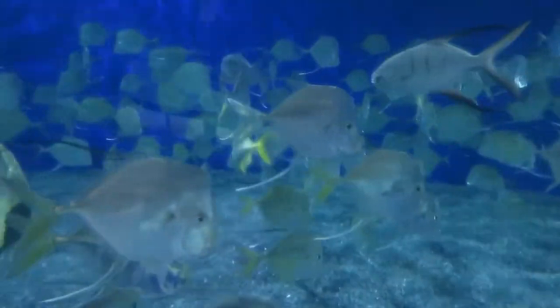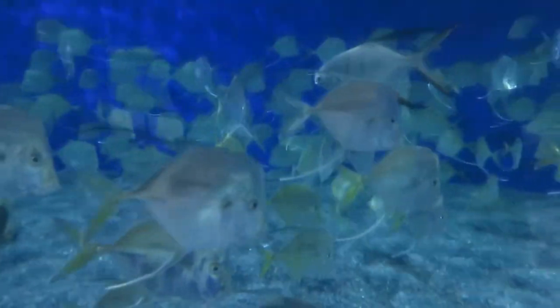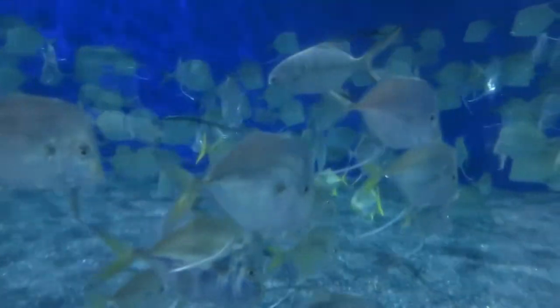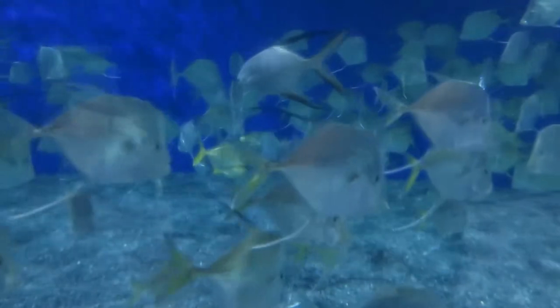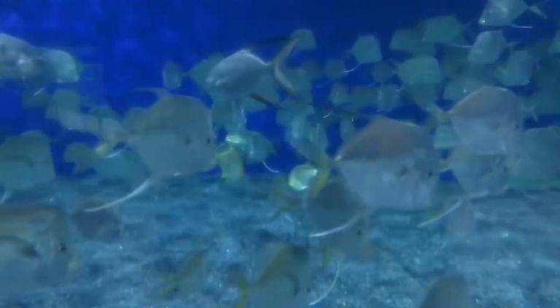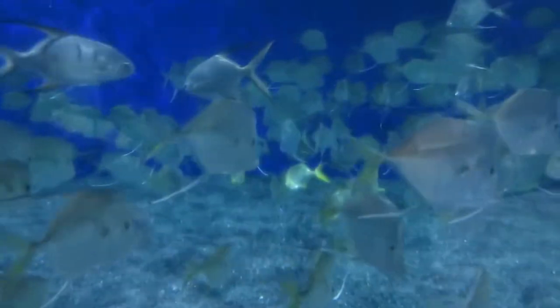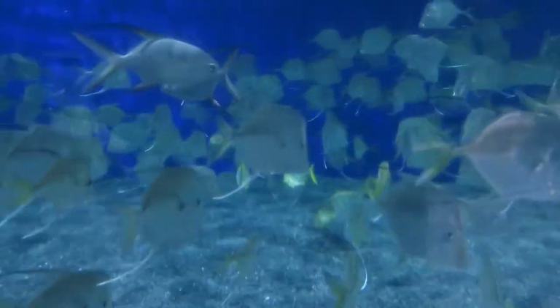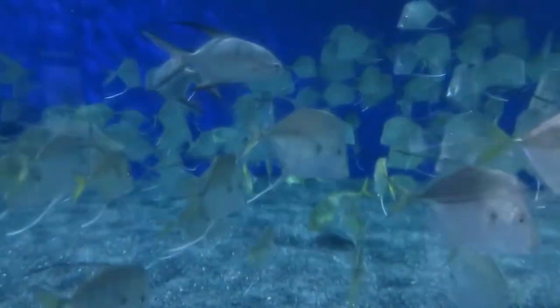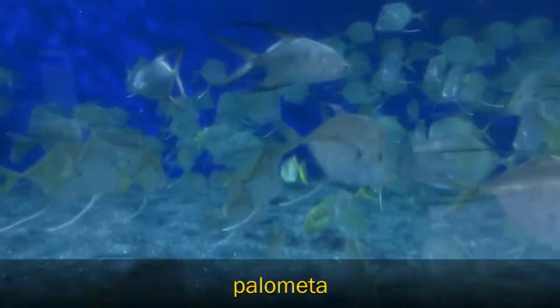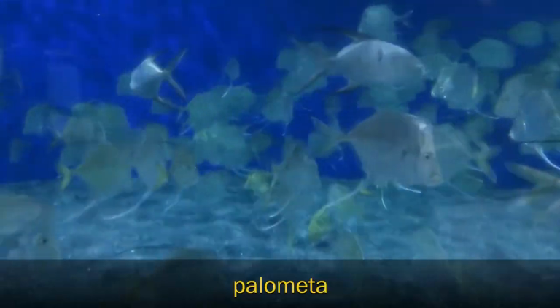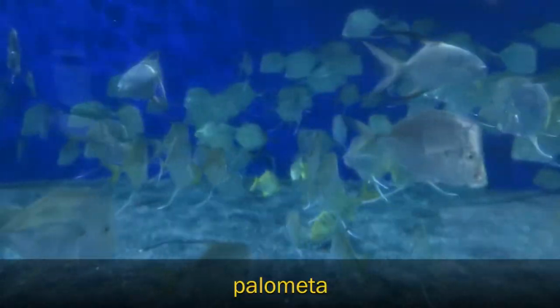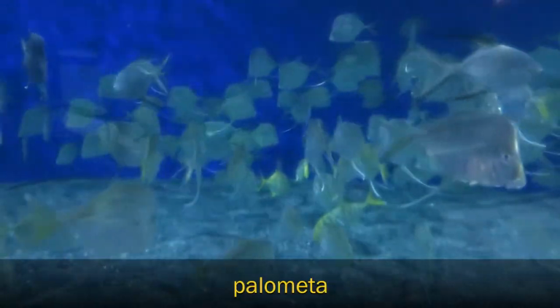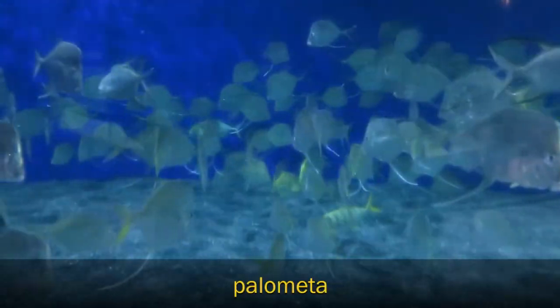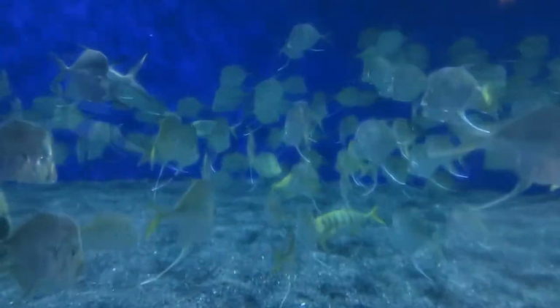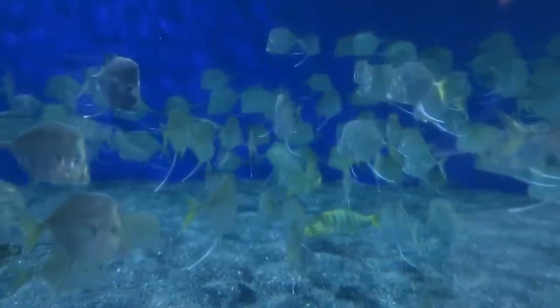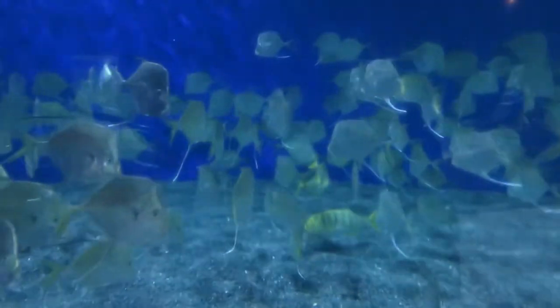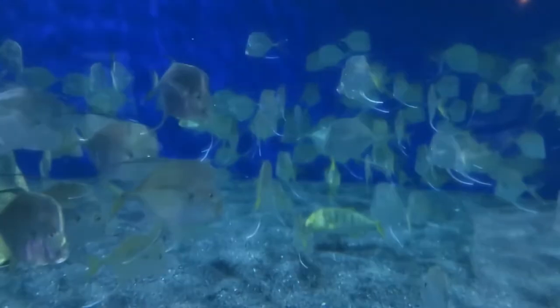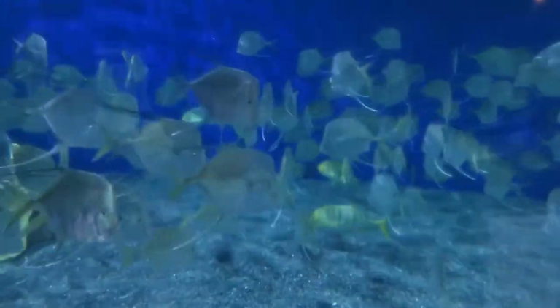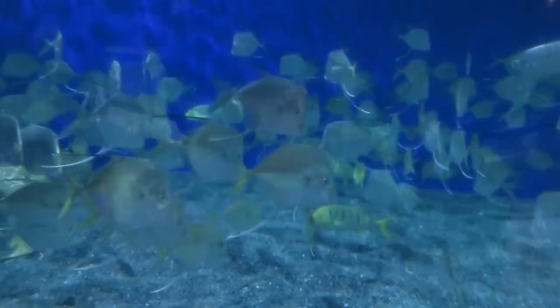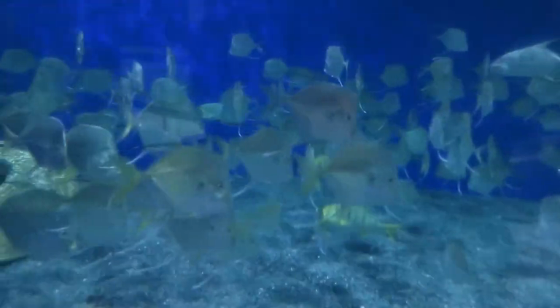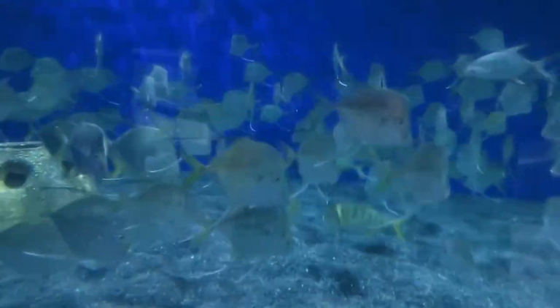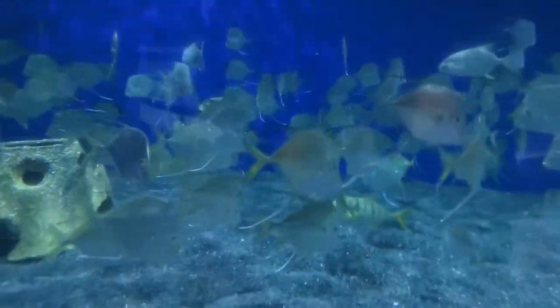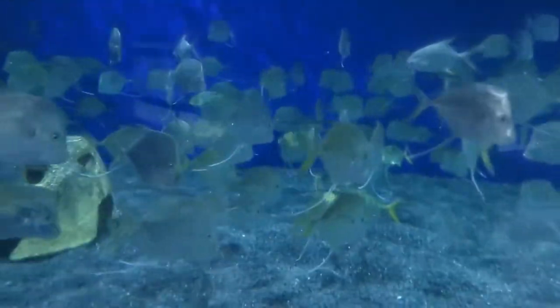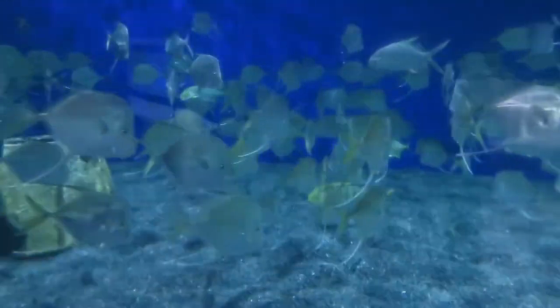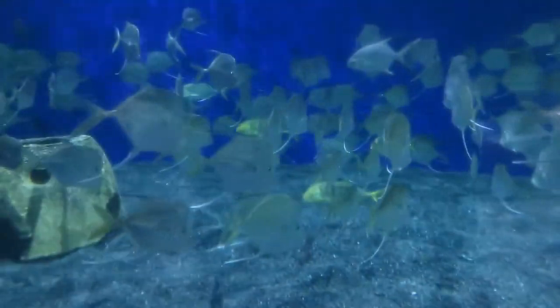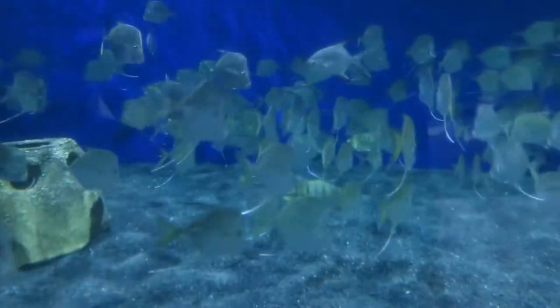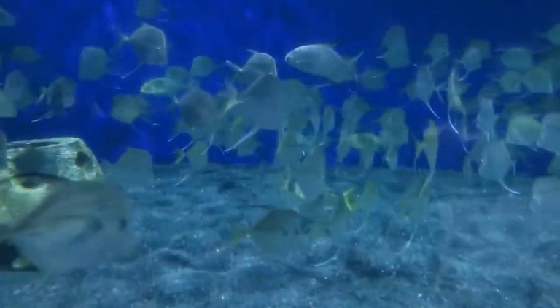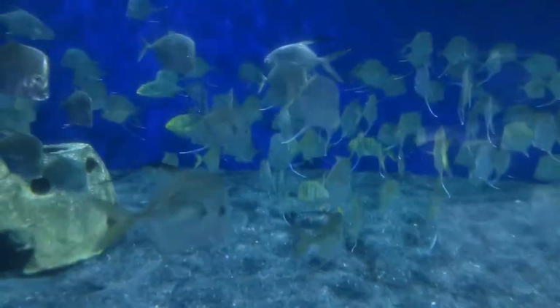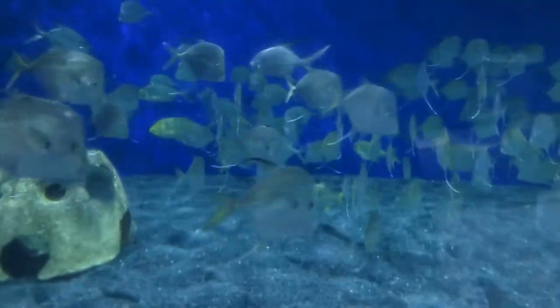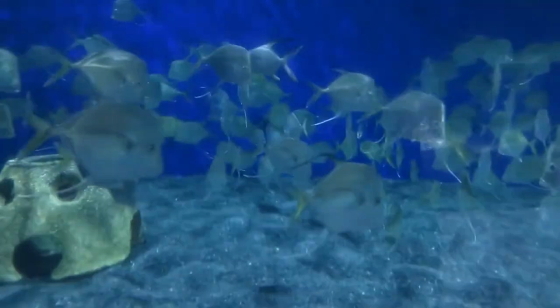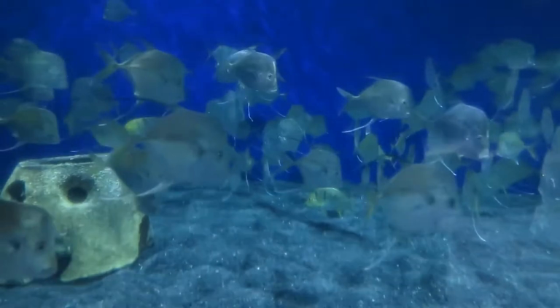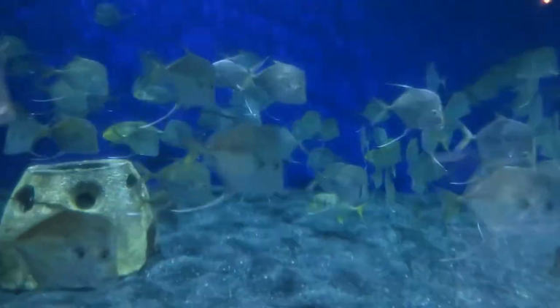And then our third species of jack is our palomettas, which are the ones with the black fins. There's only a couple of them in there, and they're pretty close to full-grown, so they're going to stay about that size.